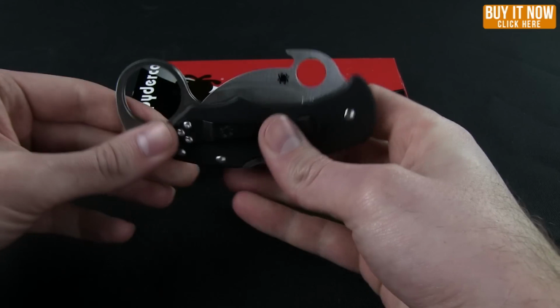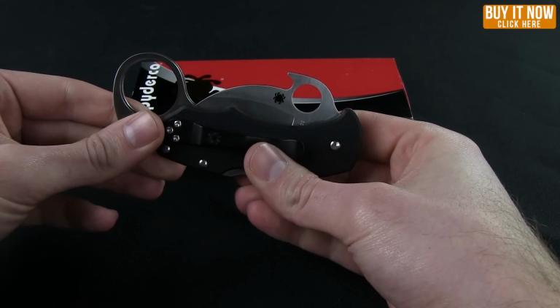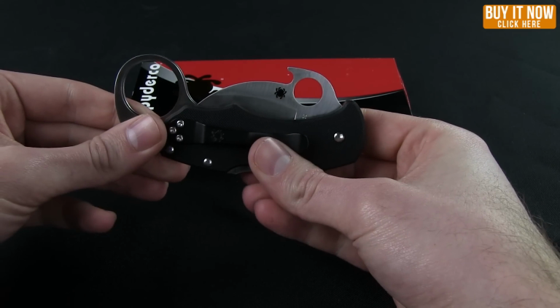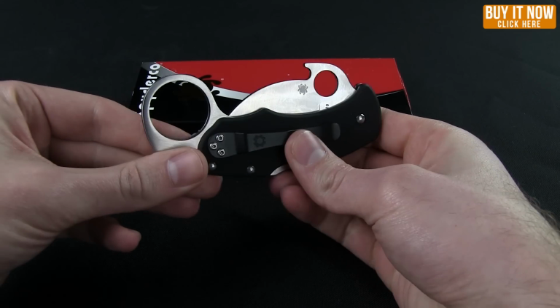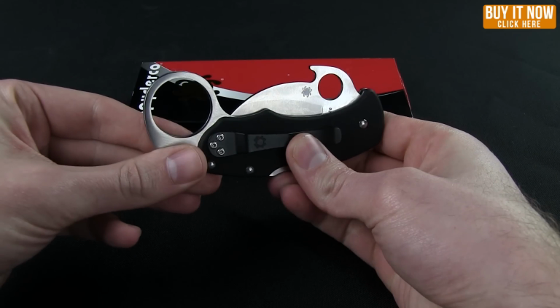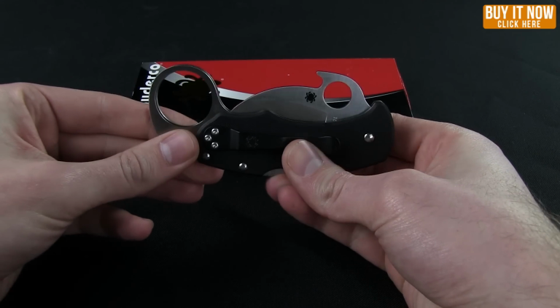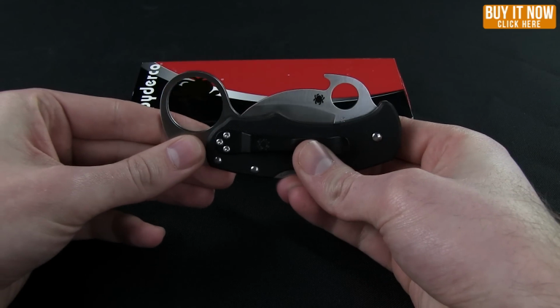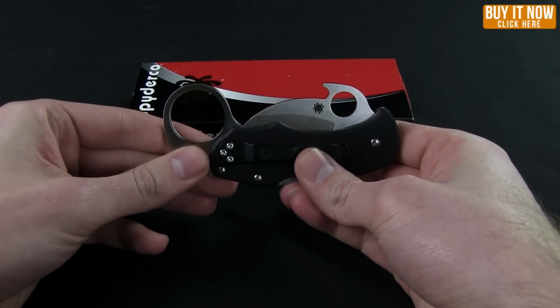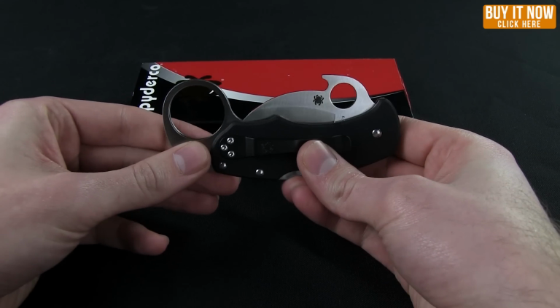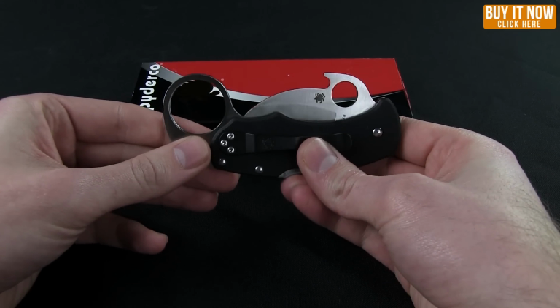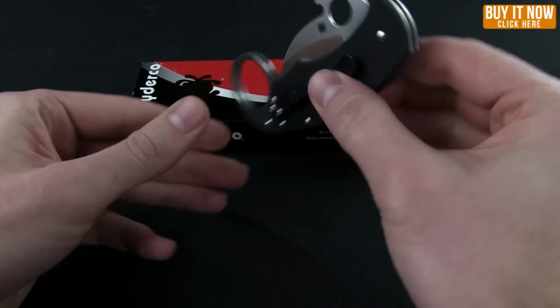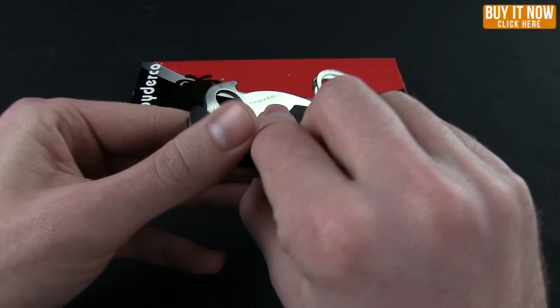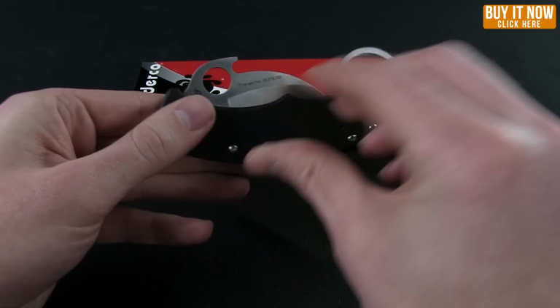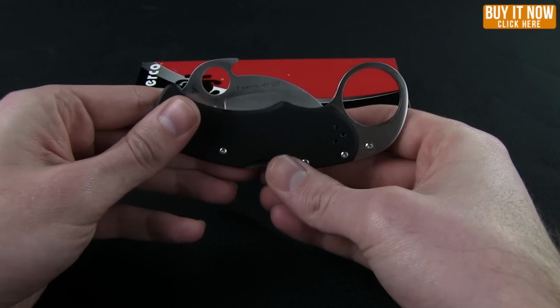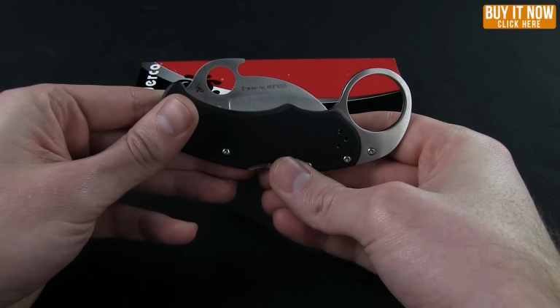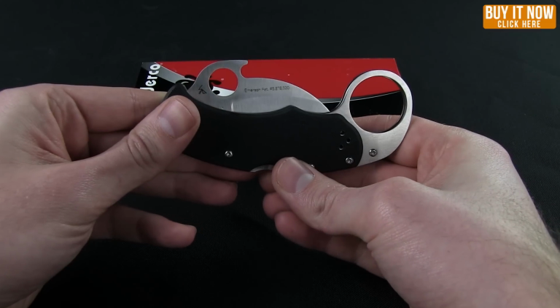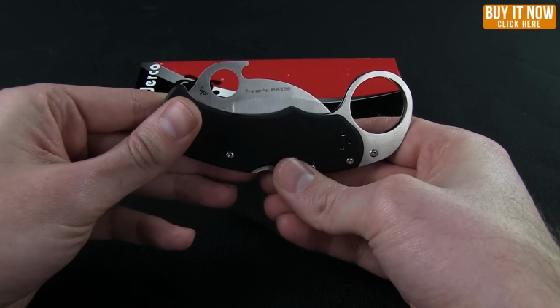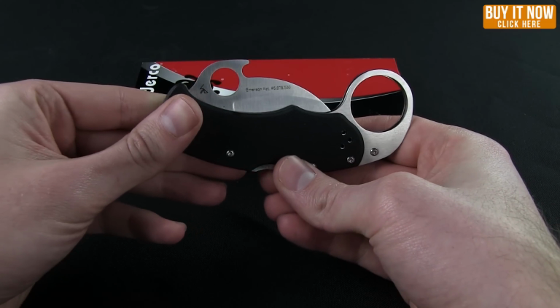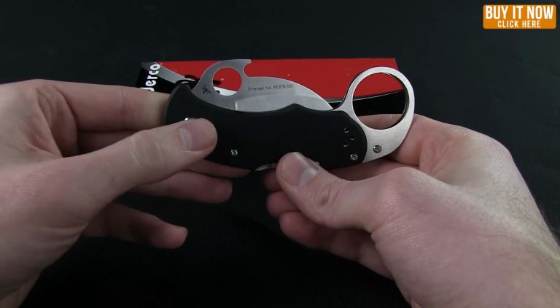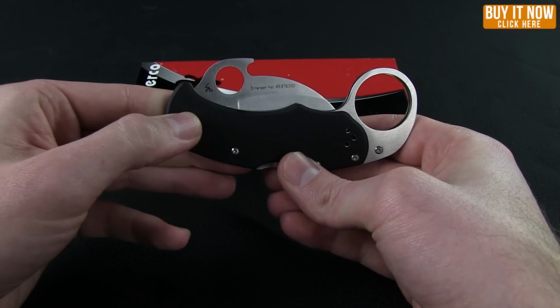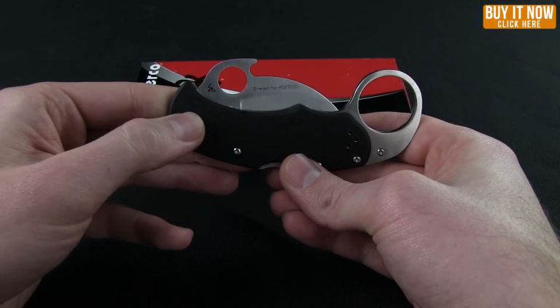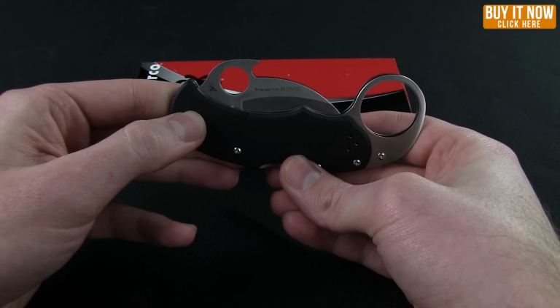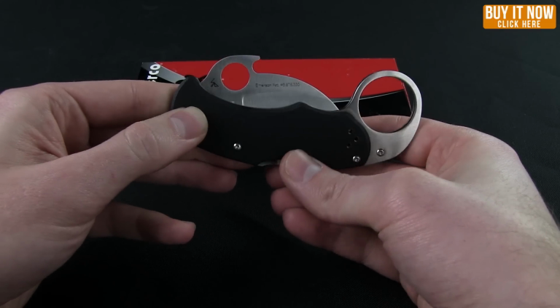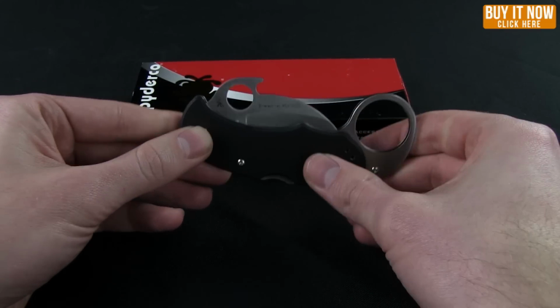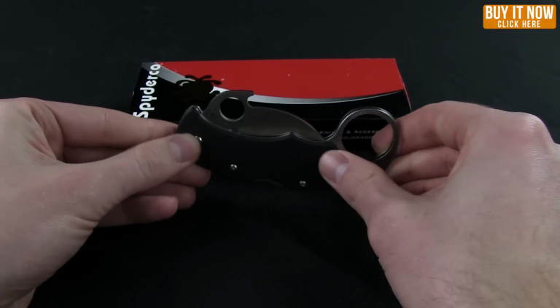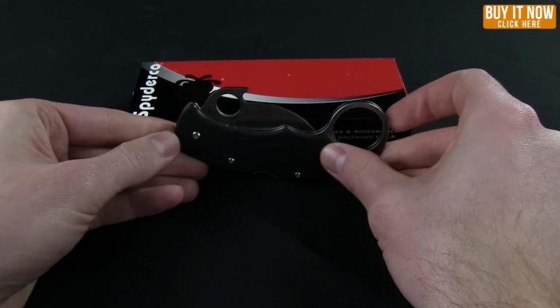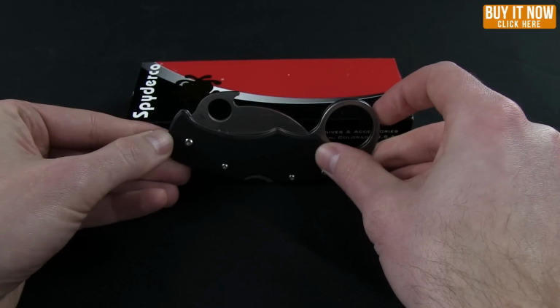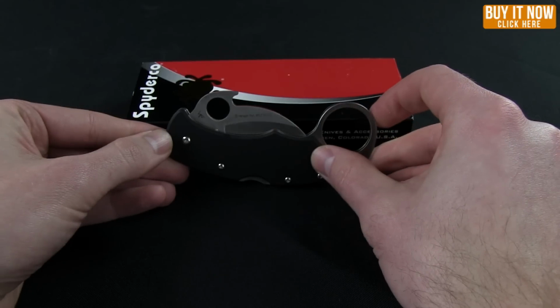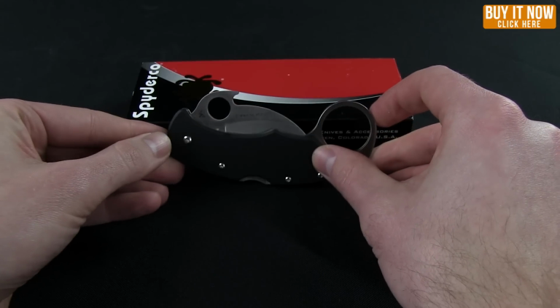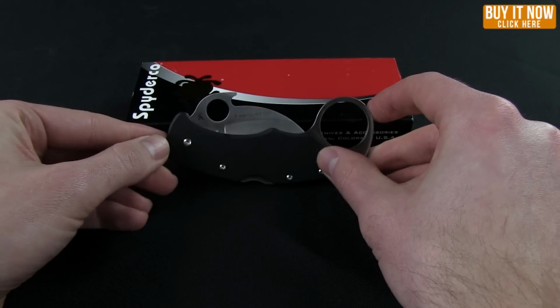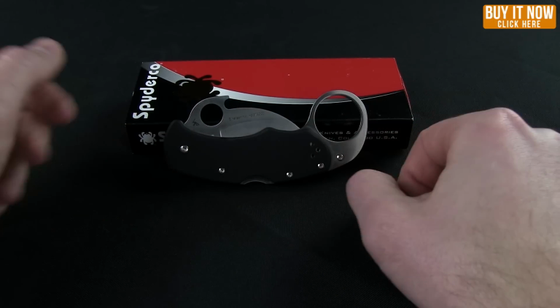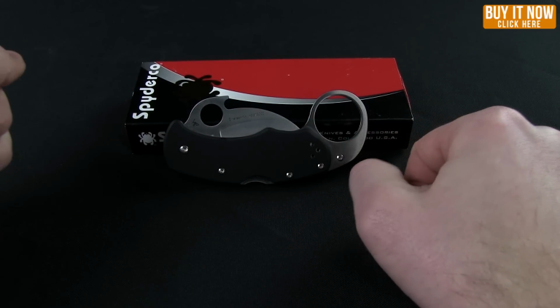But that, my friends, is the Spyderco Carahawk. Go ahead and pick yourself up one today — click on the buy it now button and tune in for more overviews. Thanks for watching, have a good one.